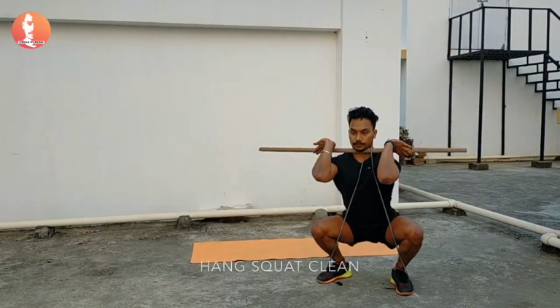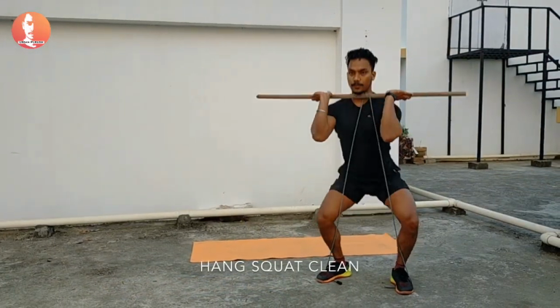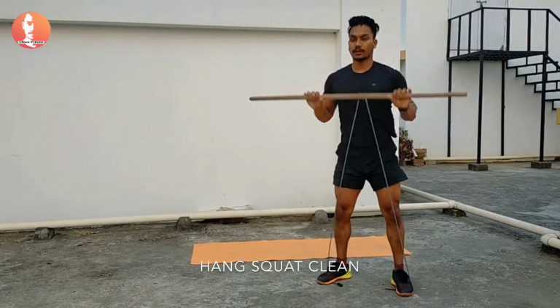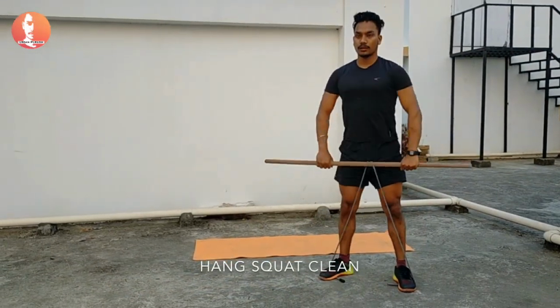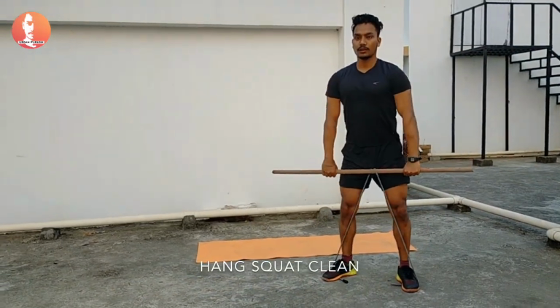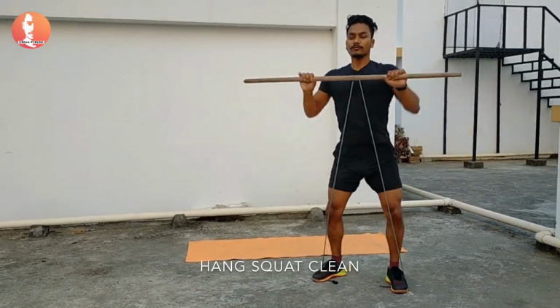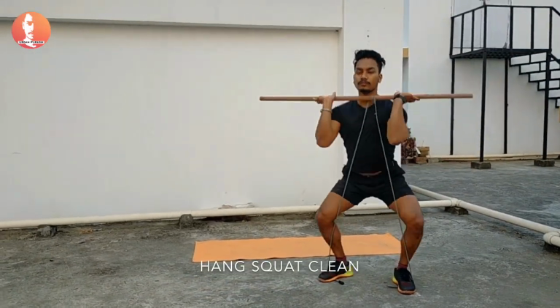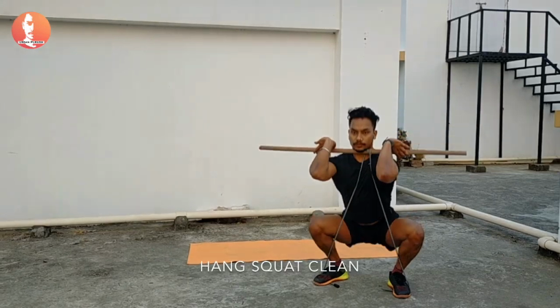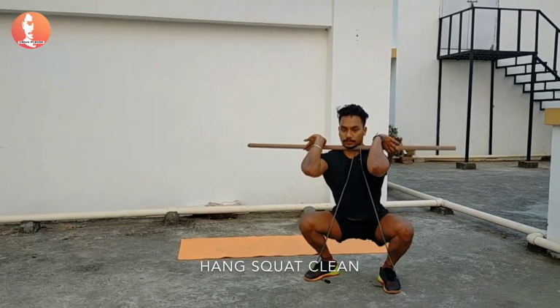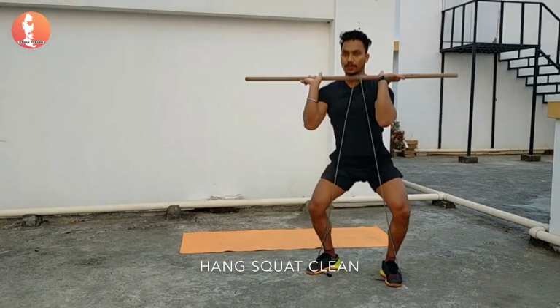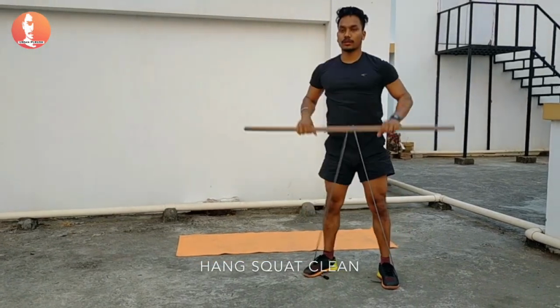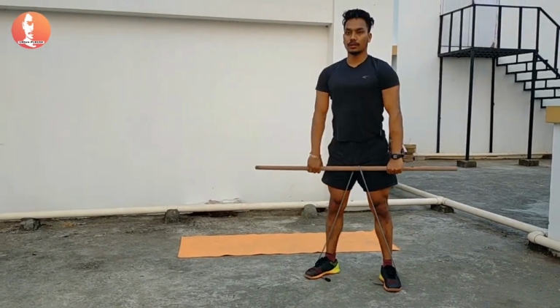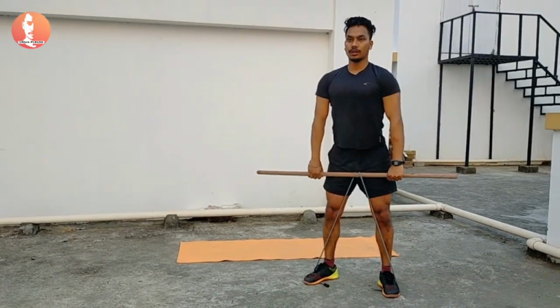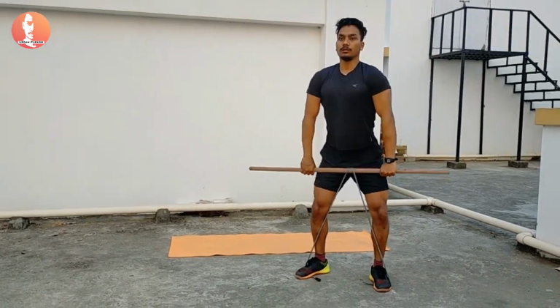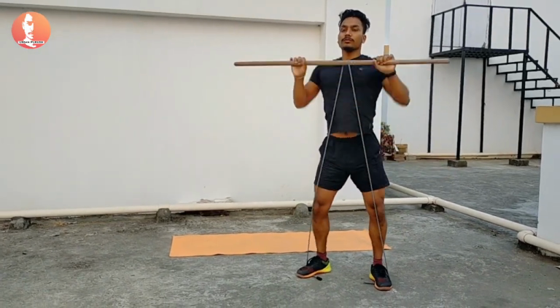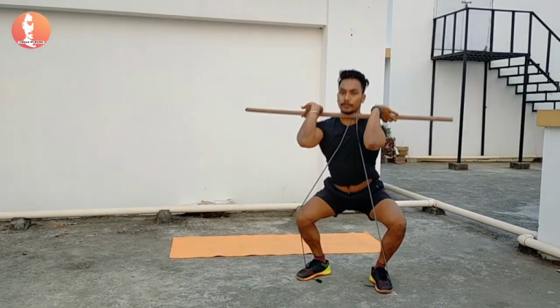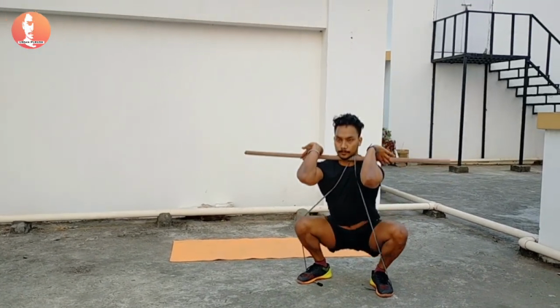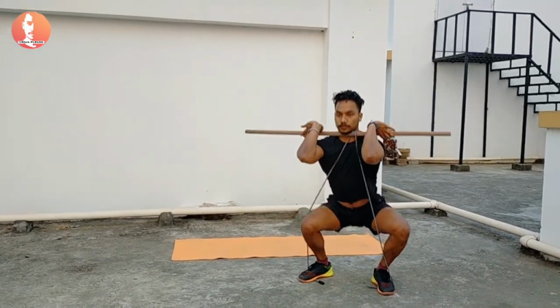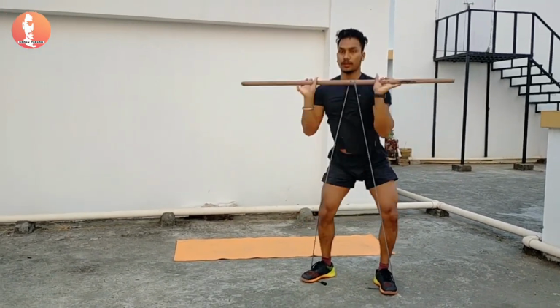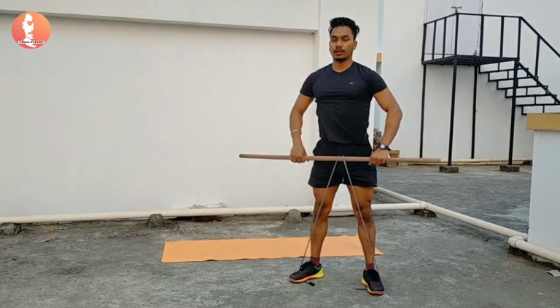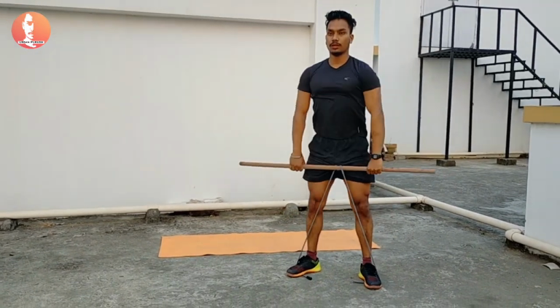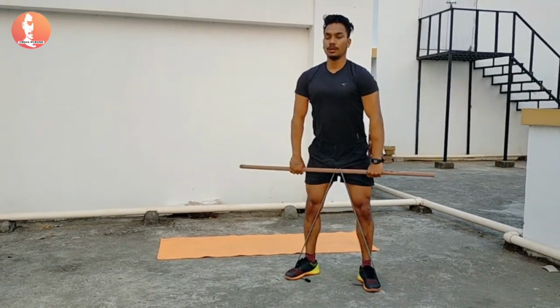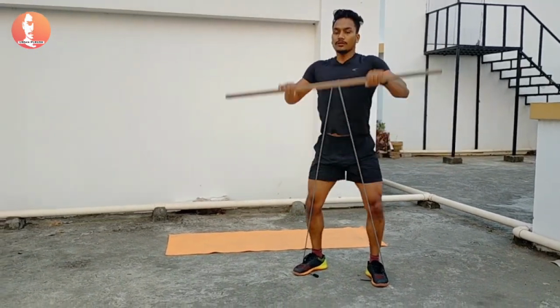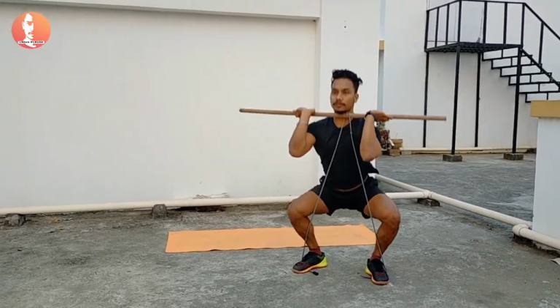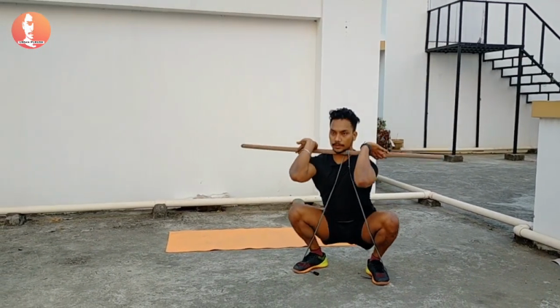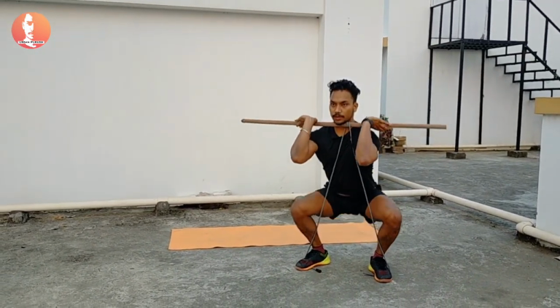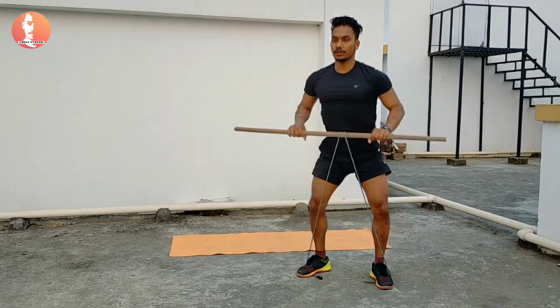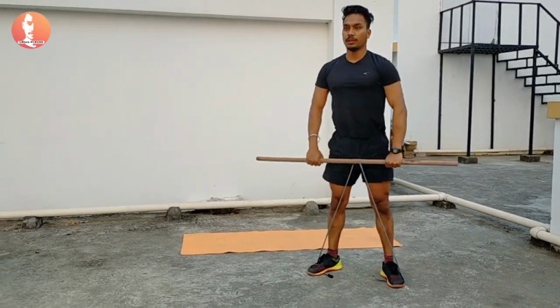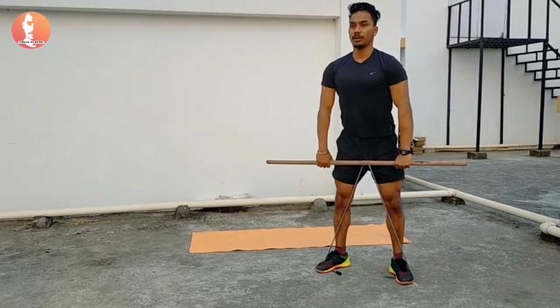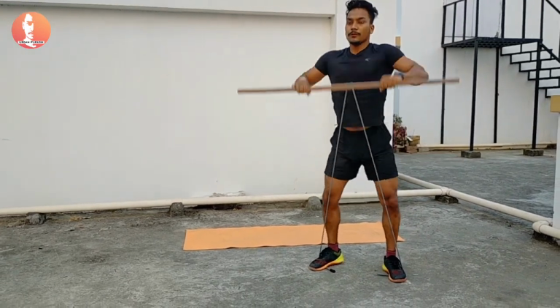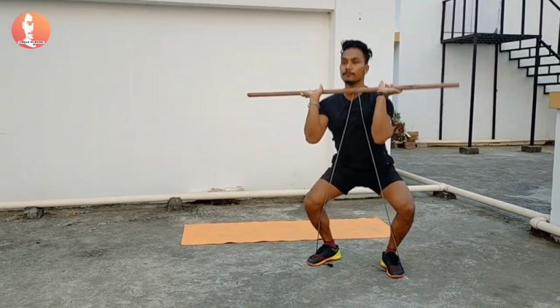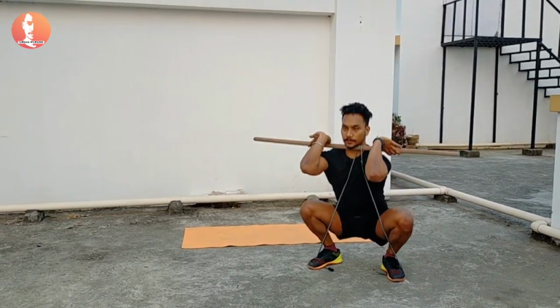Here I'm trying to do some hang squat clean using the resistance band, wrapping it around the stick. This is one of the best exercises for your quadriceps and your shoulders.